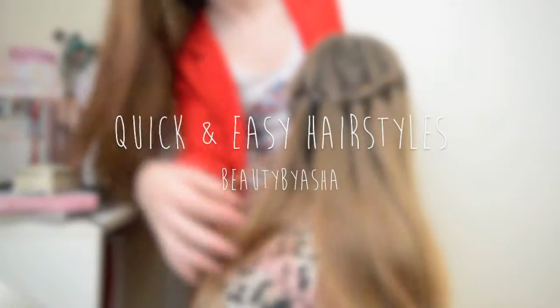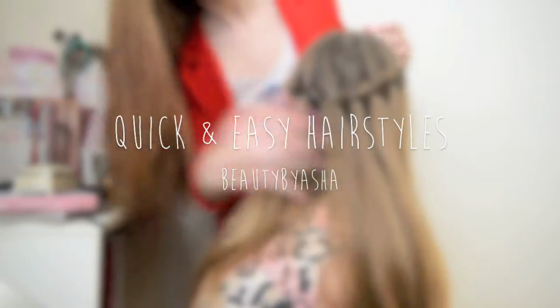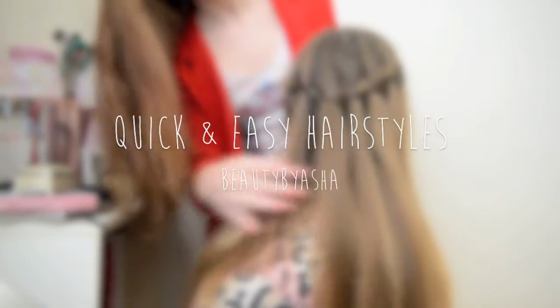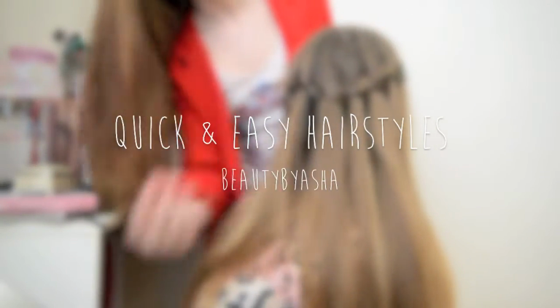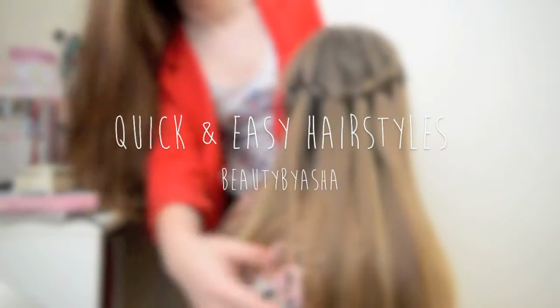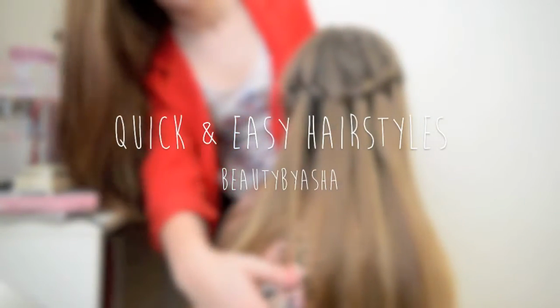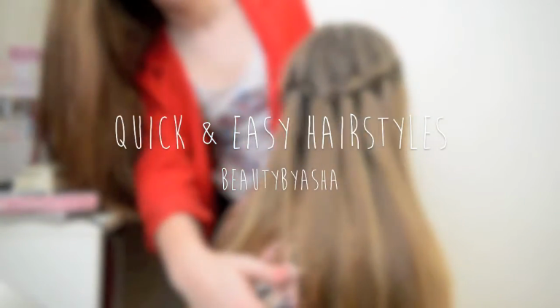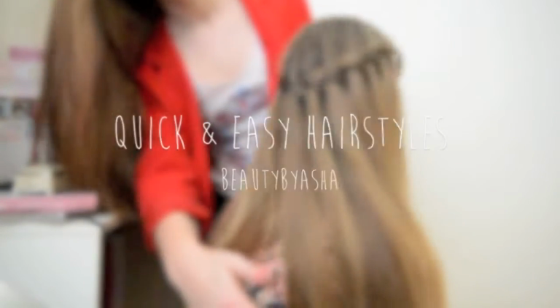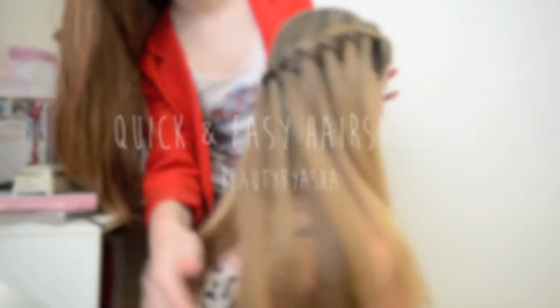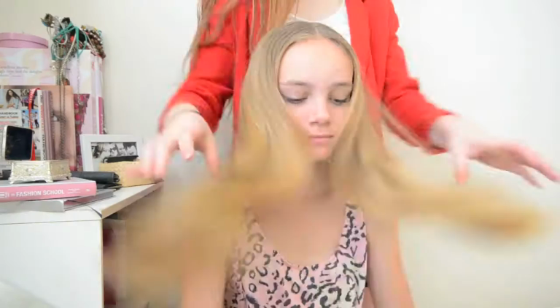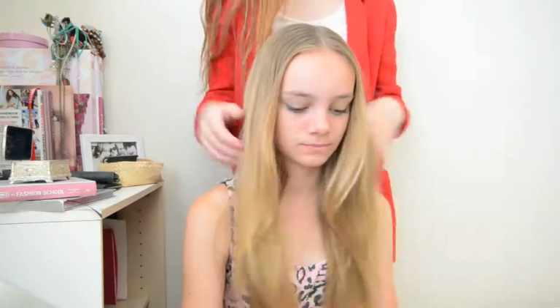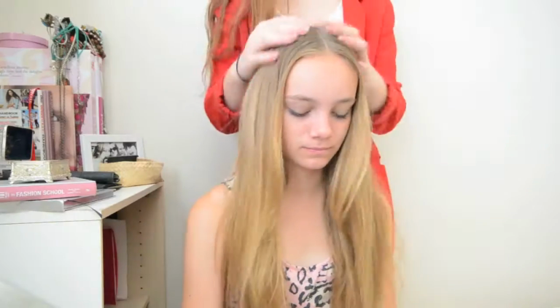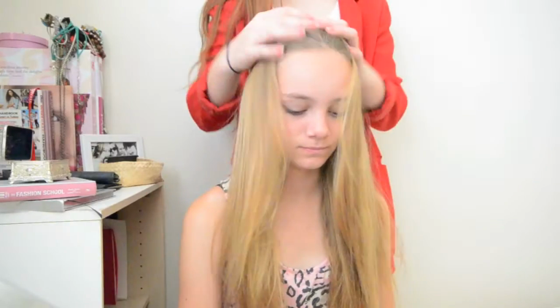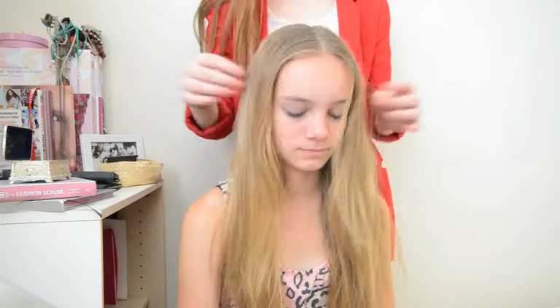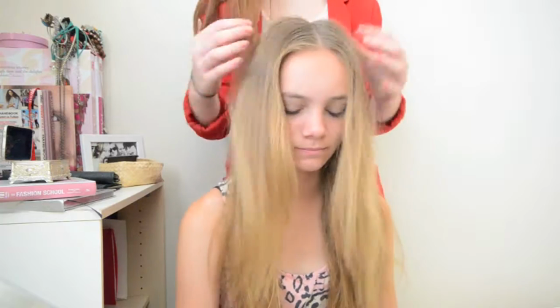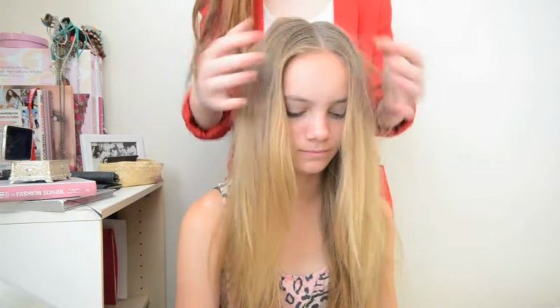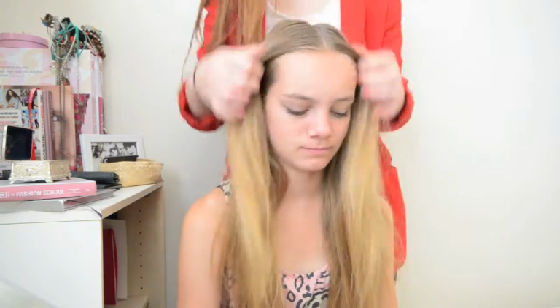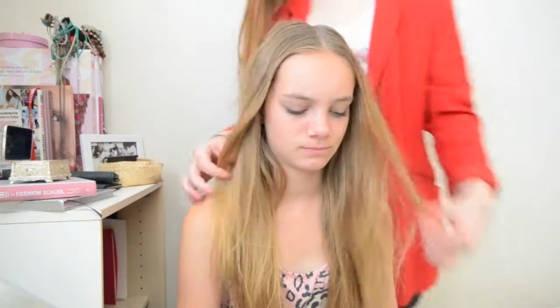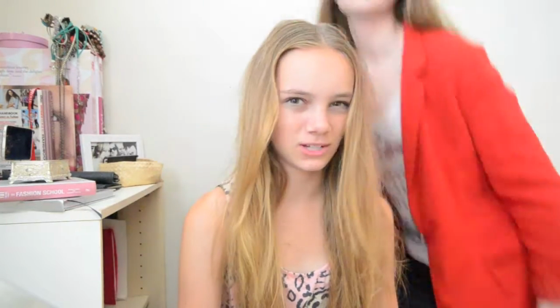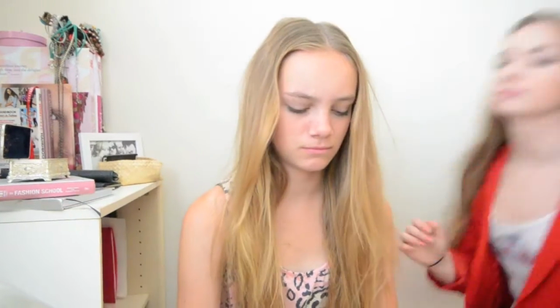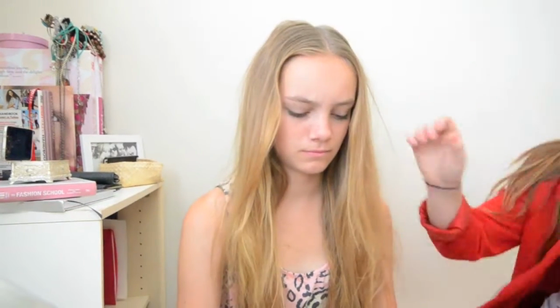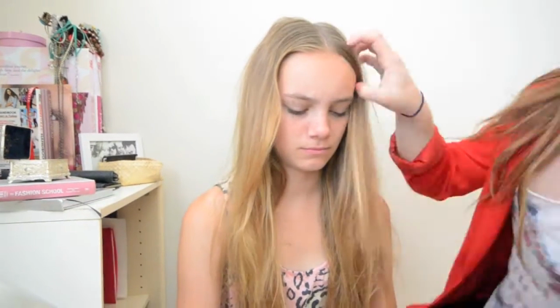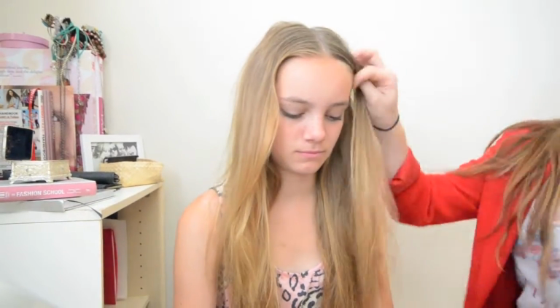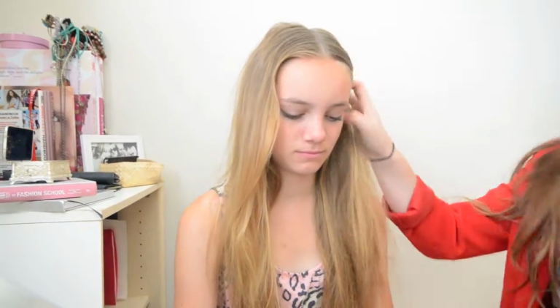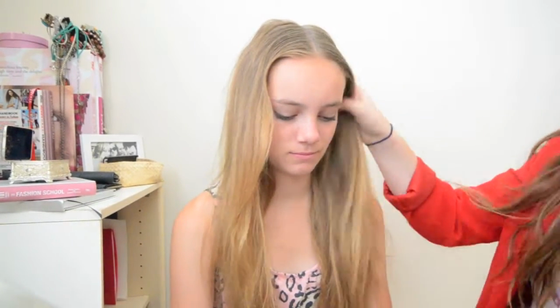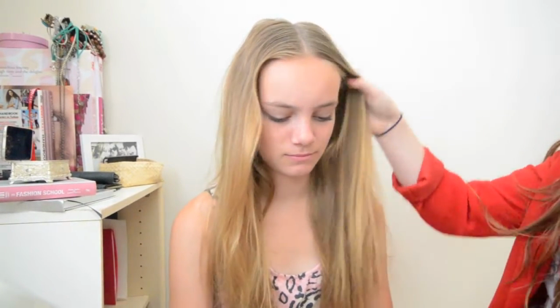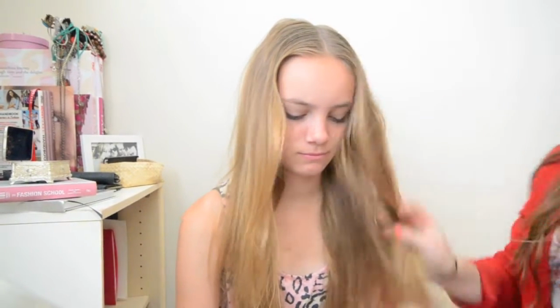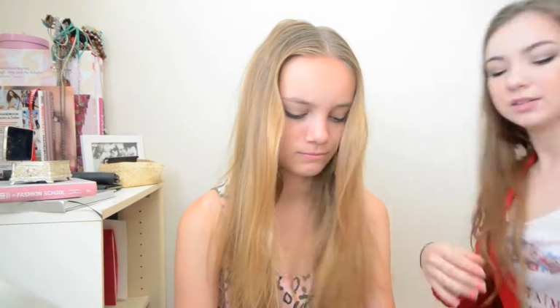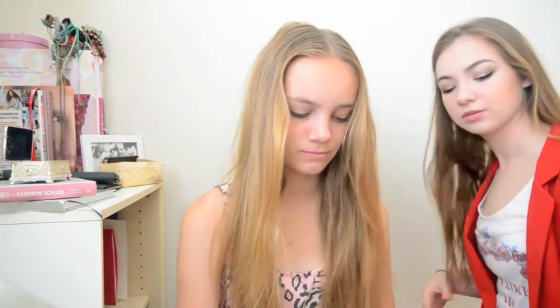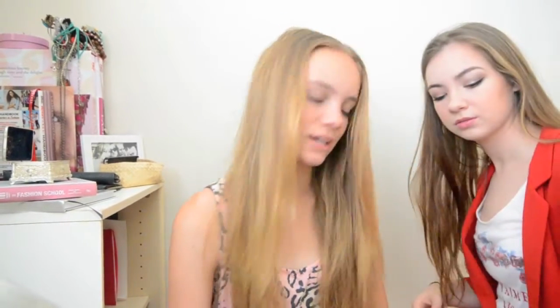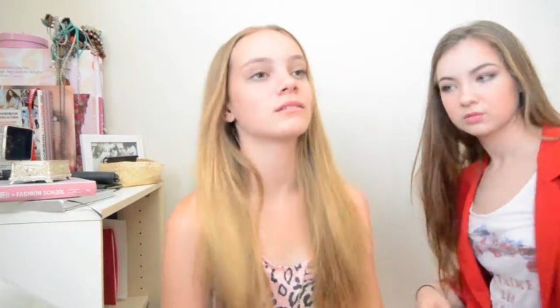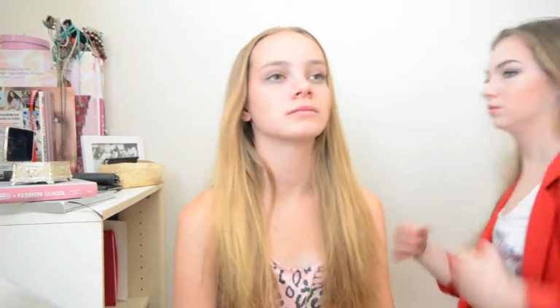Hey guys, today I'm going to show you how to create some really quick and easy hairstyles that you can do for school or work or wherever you're going. I'm just using my sister because it's a little bit easier.